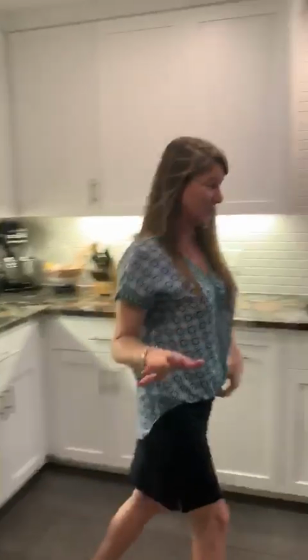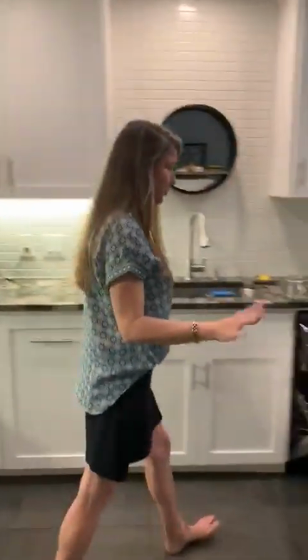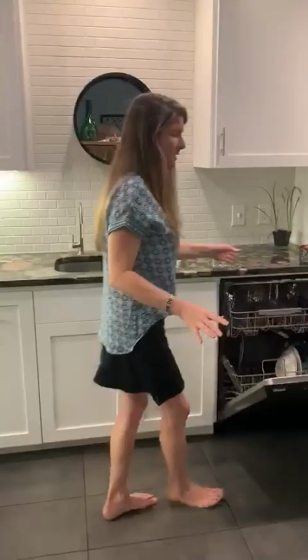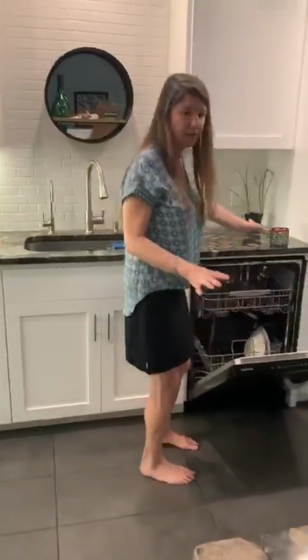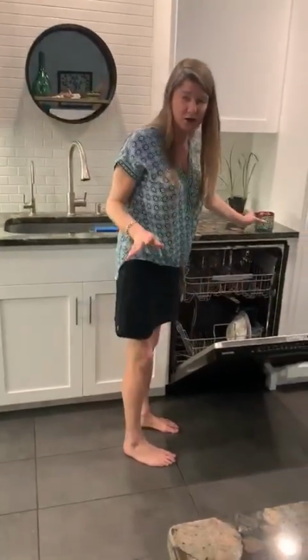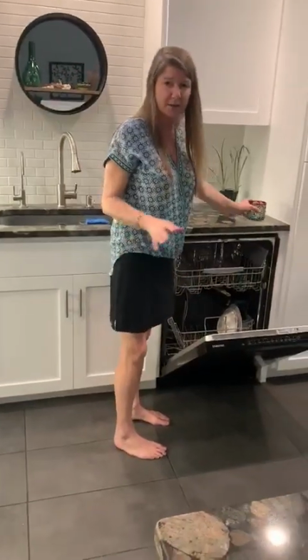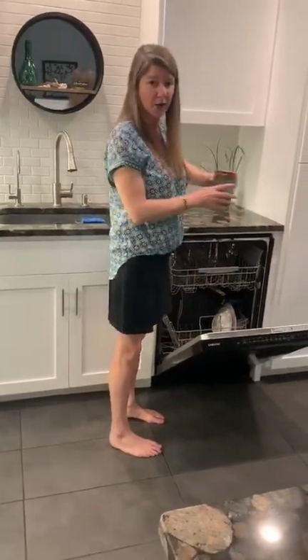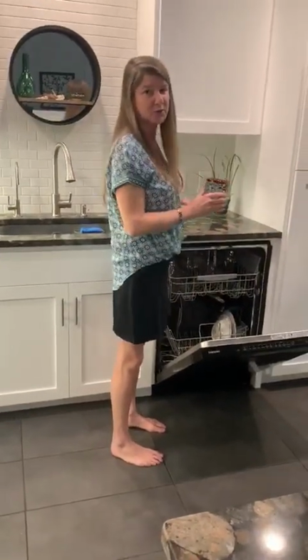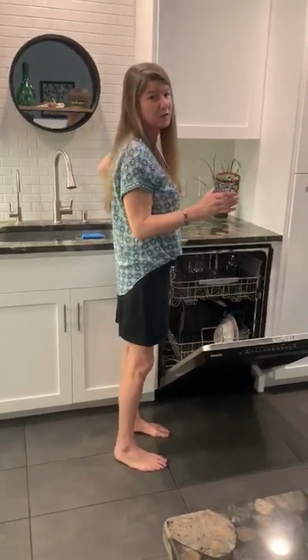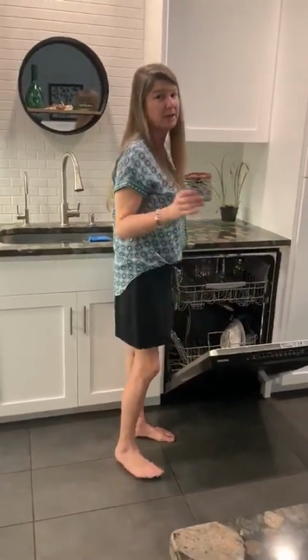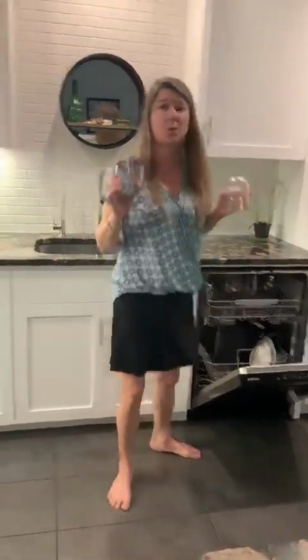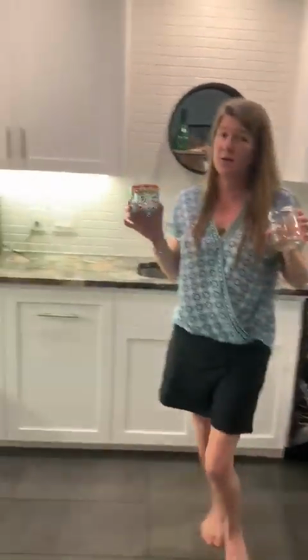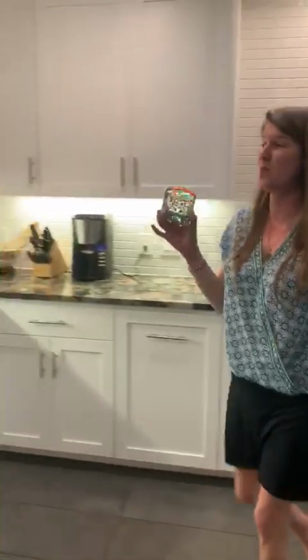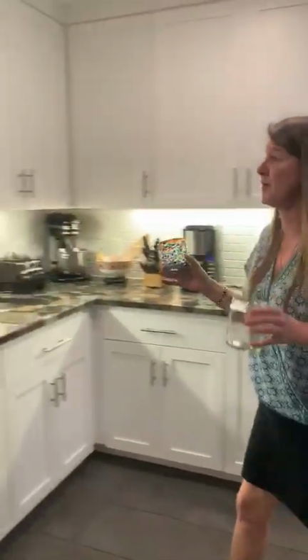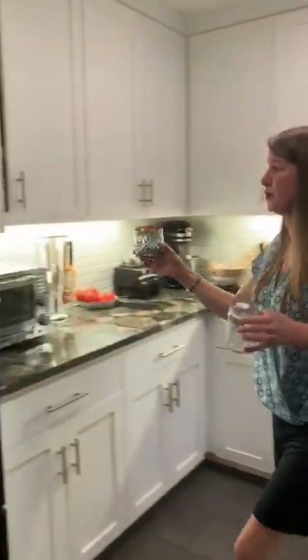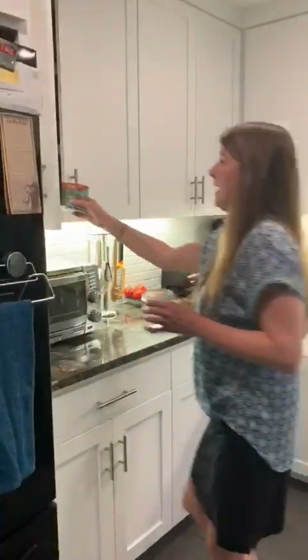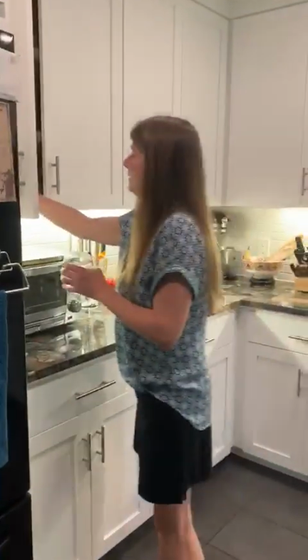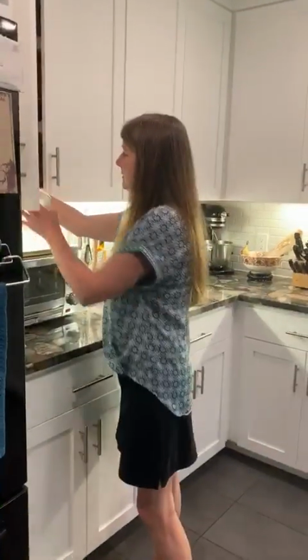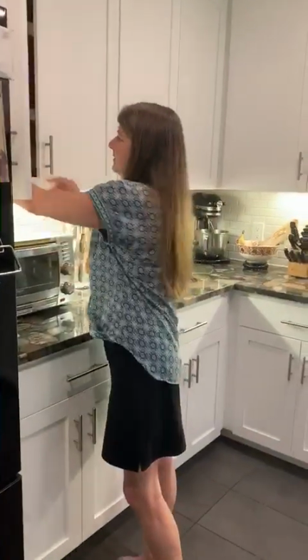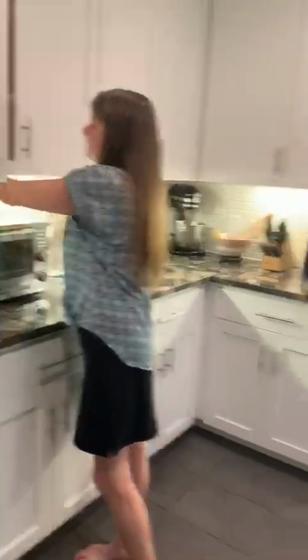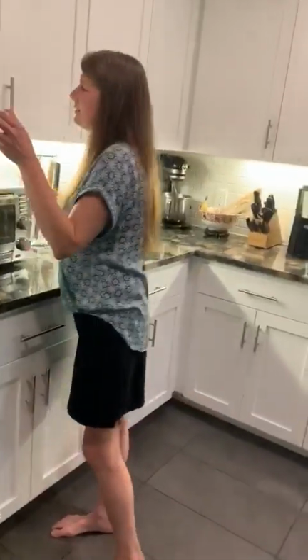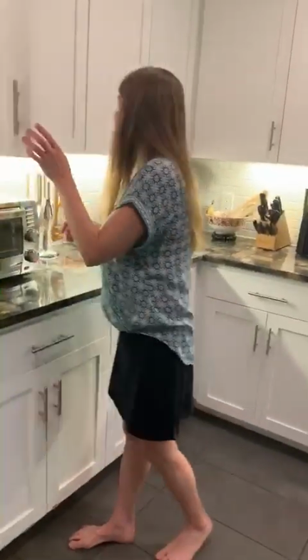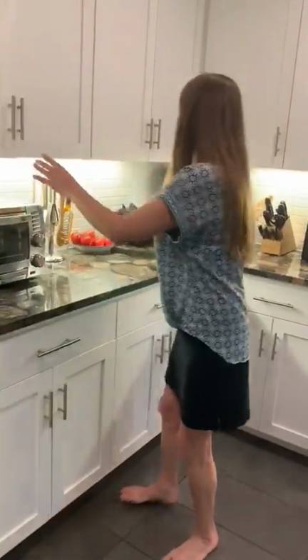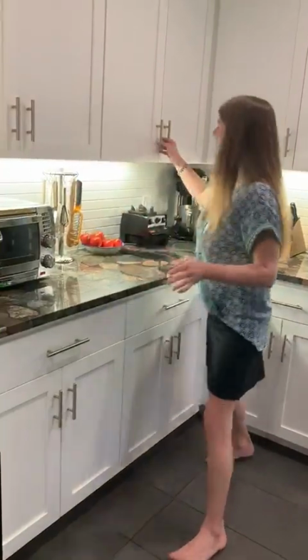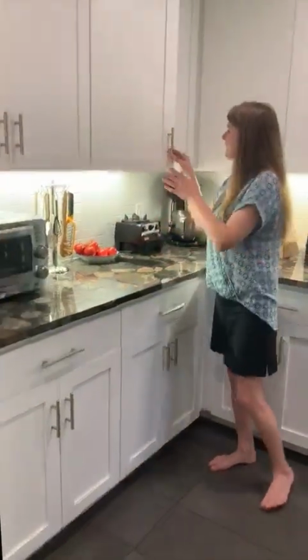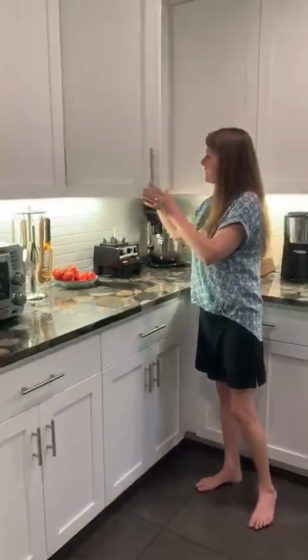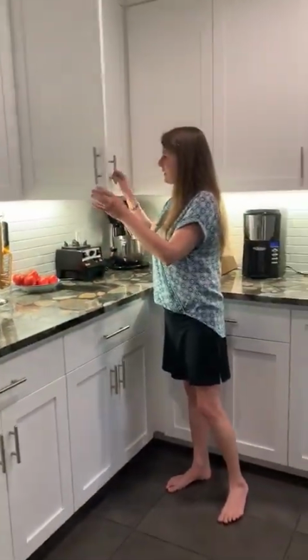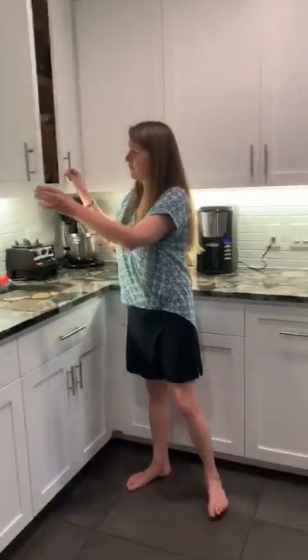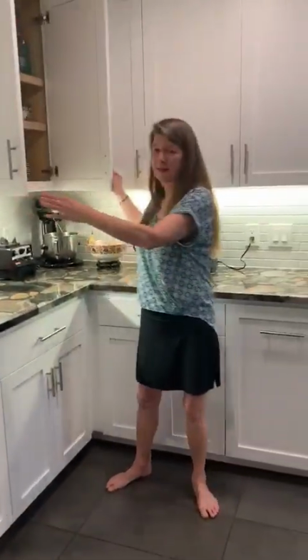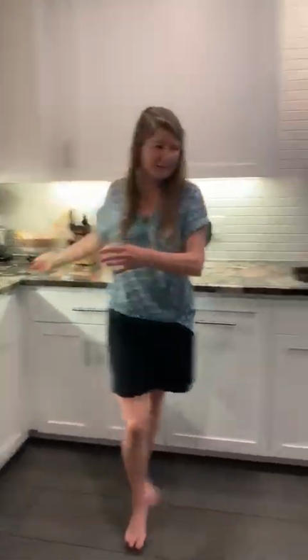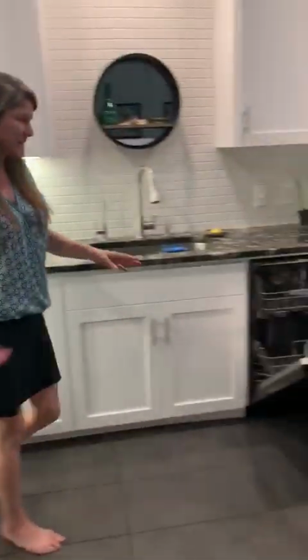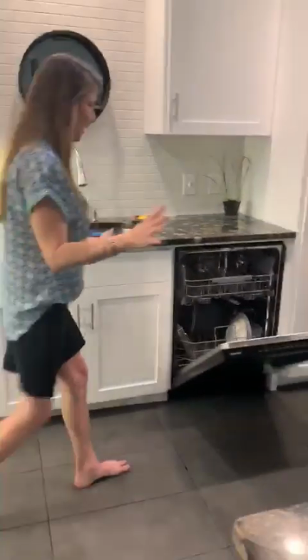You should ask your parents, if you're not sure where something goes, you should ask your parents where they would want that put away. Then I open my next cabinet to get ready to bring over my plates because I'm going to do the bottom.